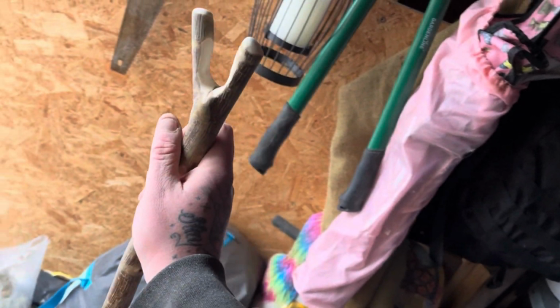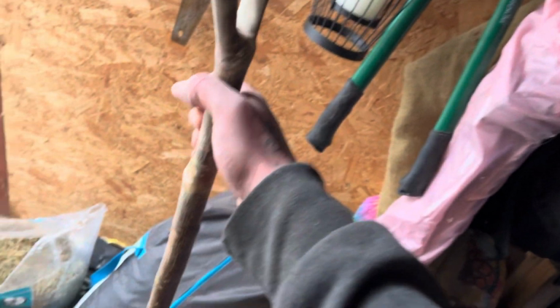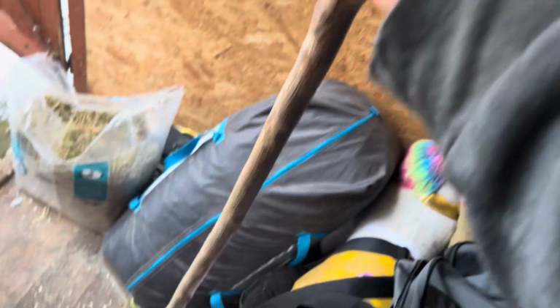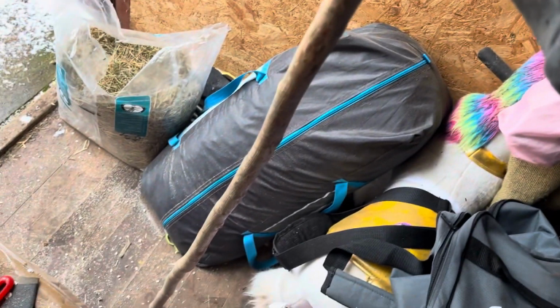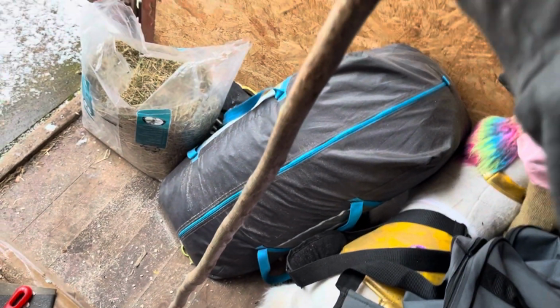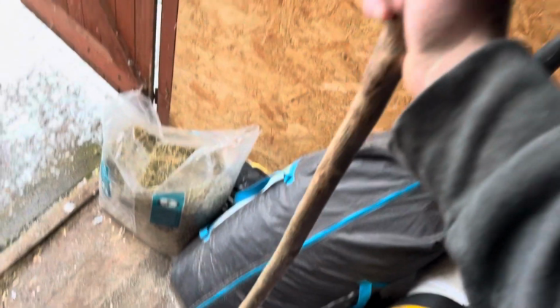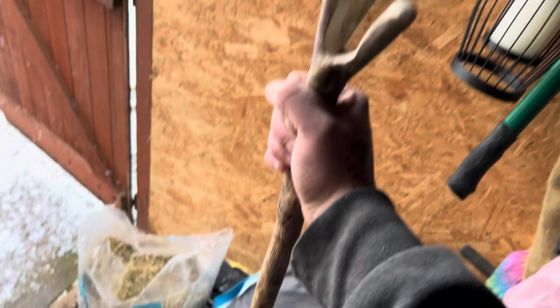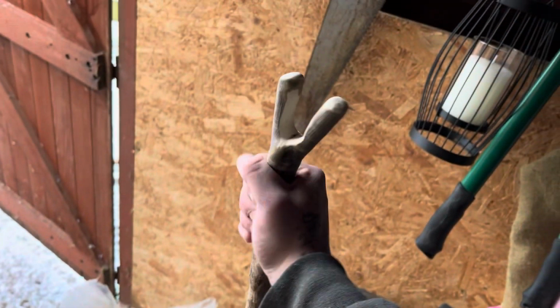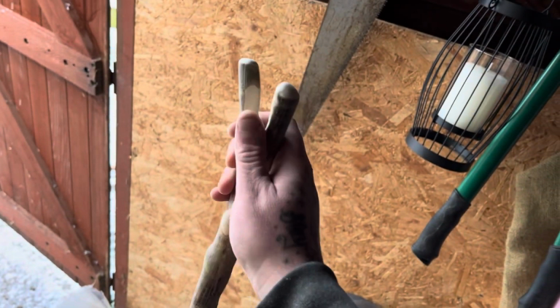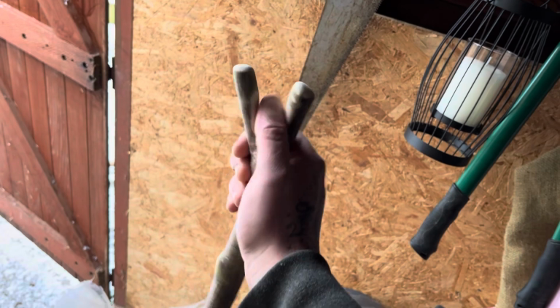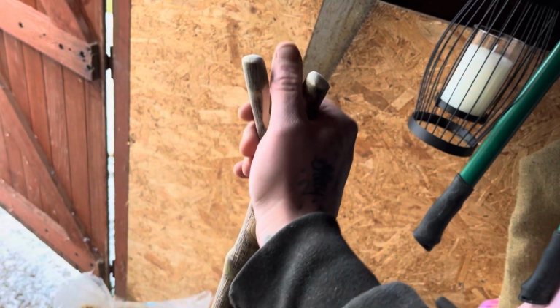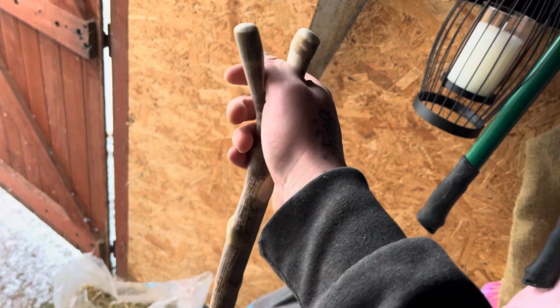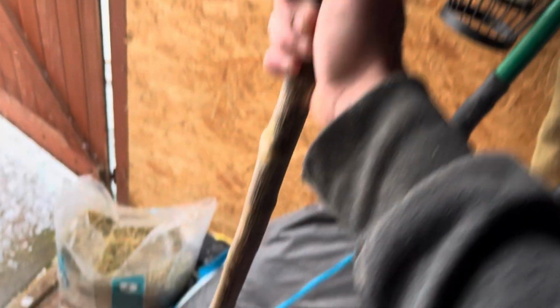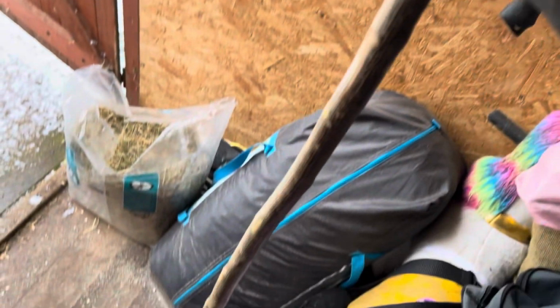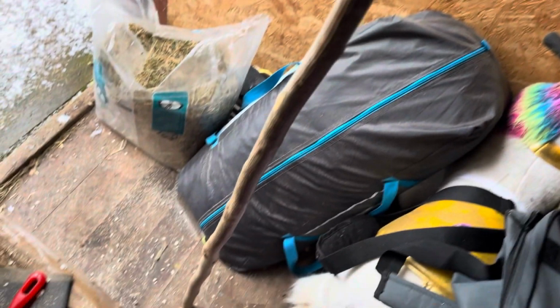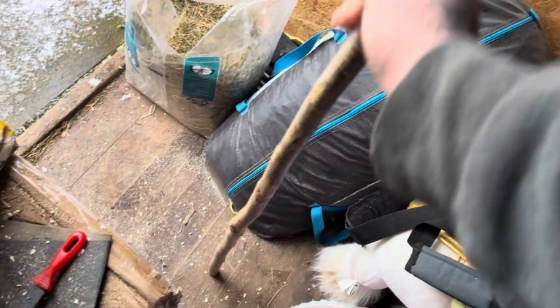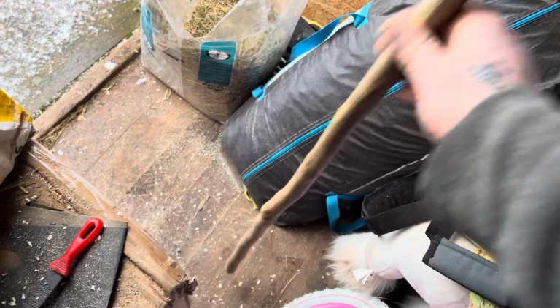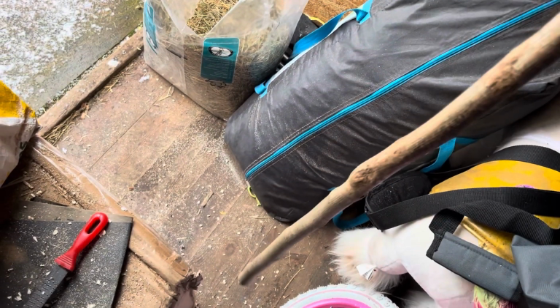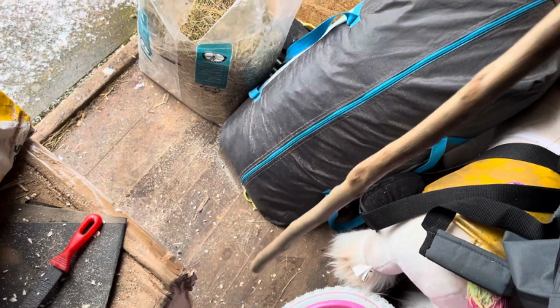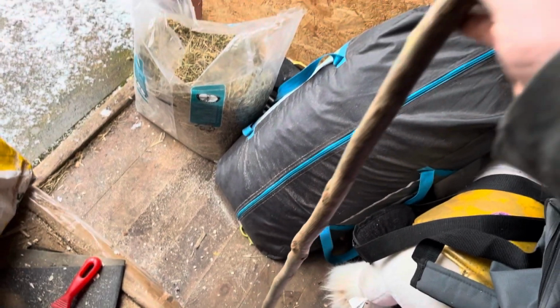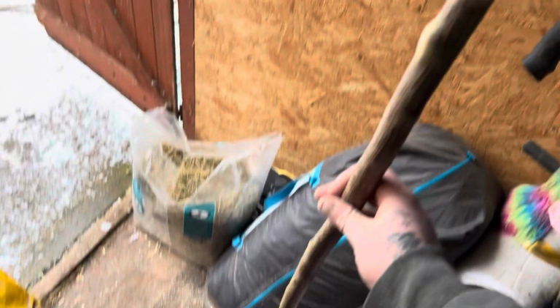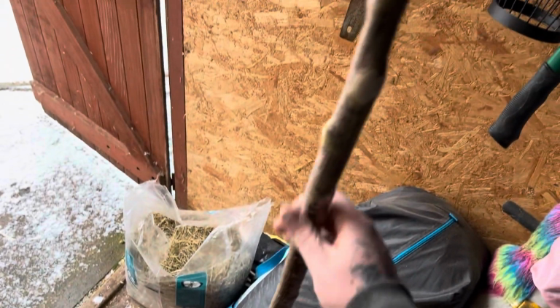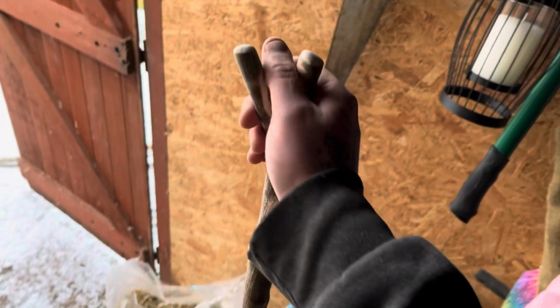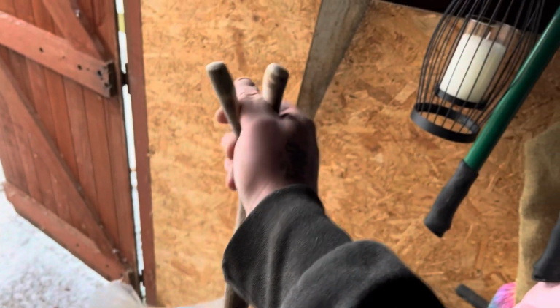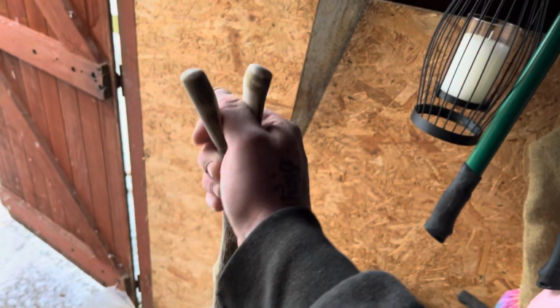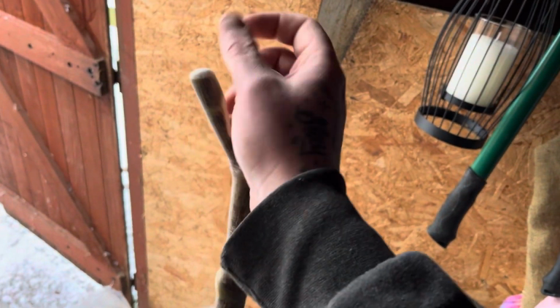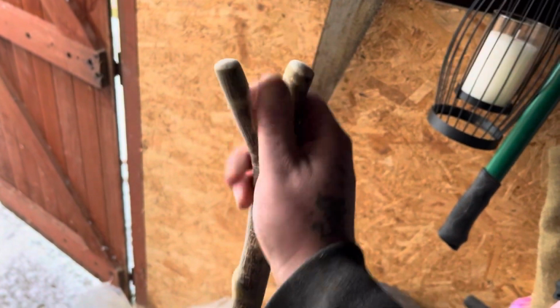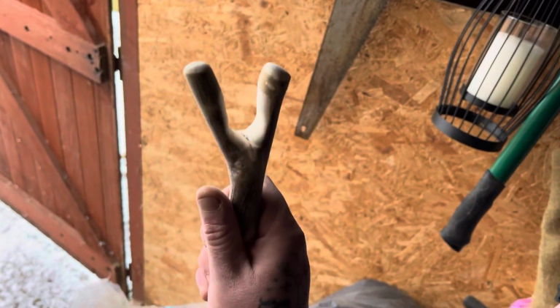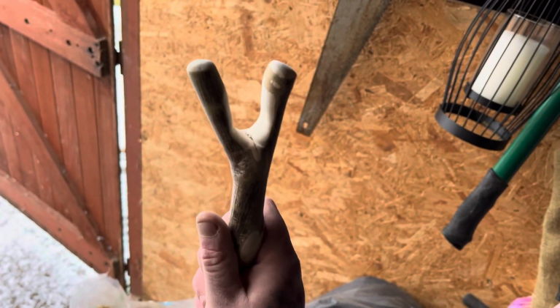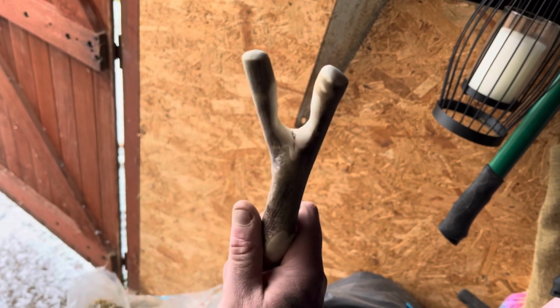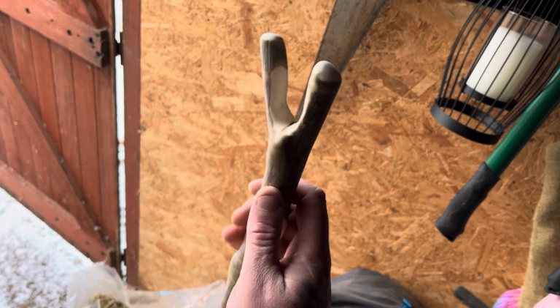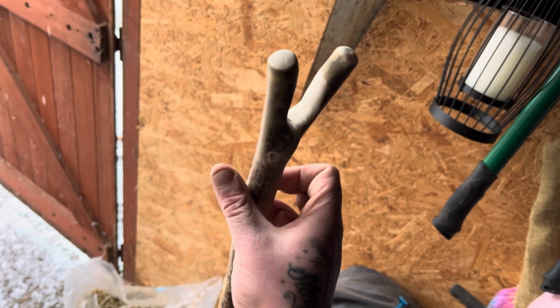All I'll do now is sand it all down and then put a coat of varnish on. Actually, I'll fit a brass ferrule on first, so I'll sand it down and then whittle the end to fit the brass ferrule.